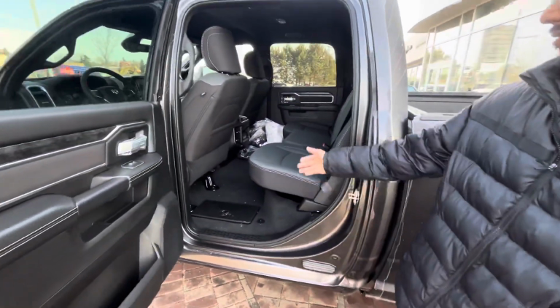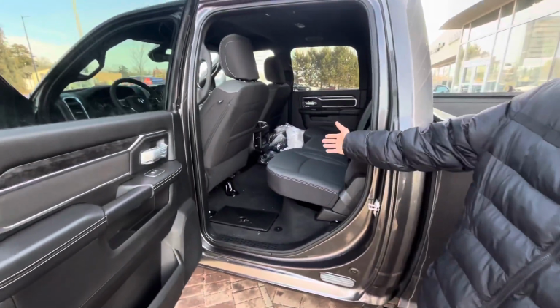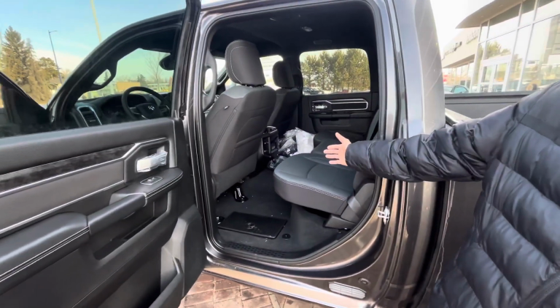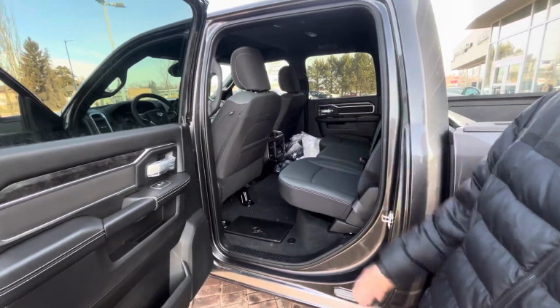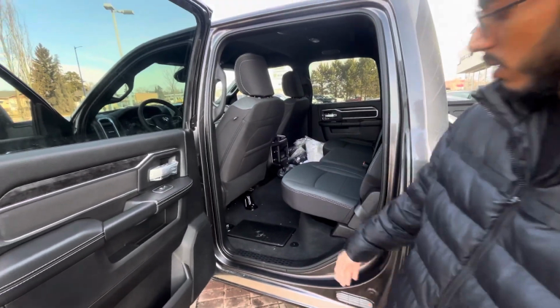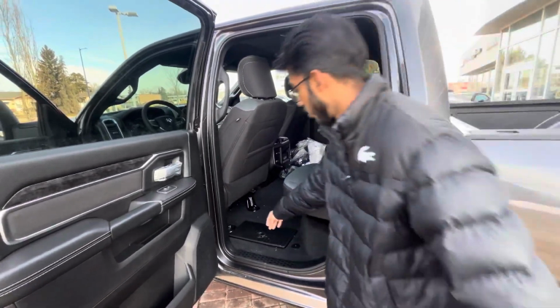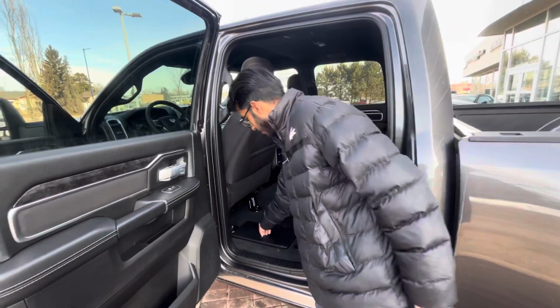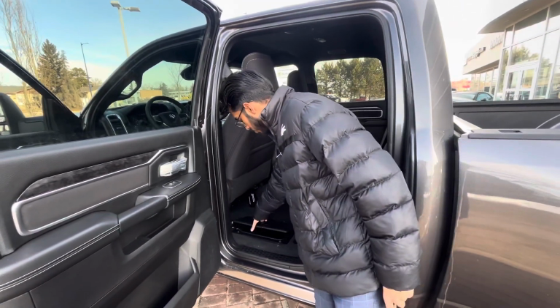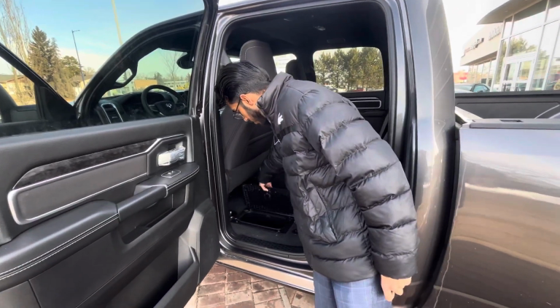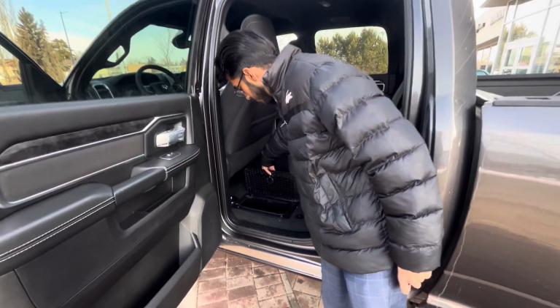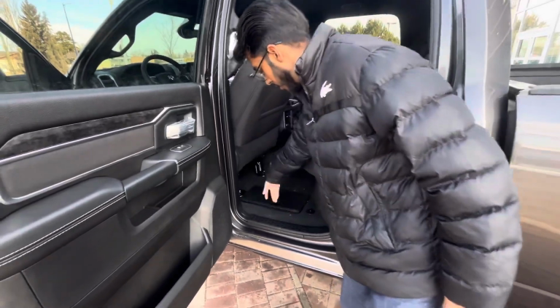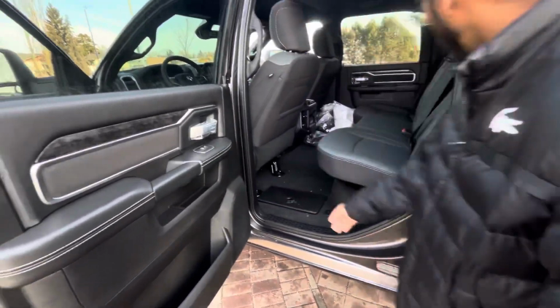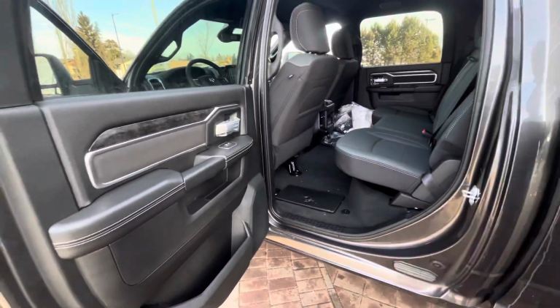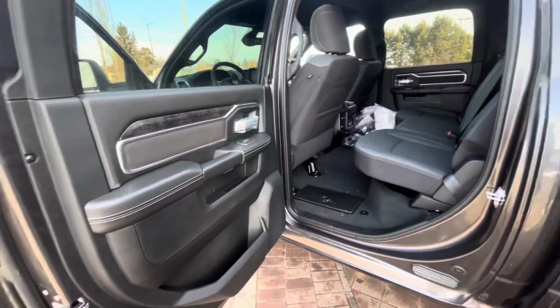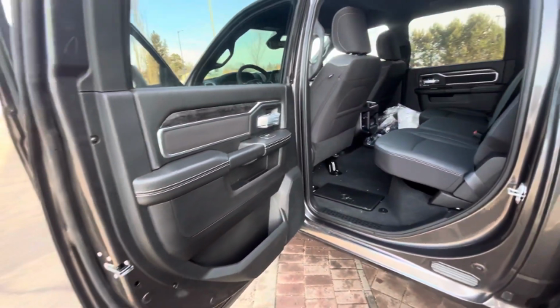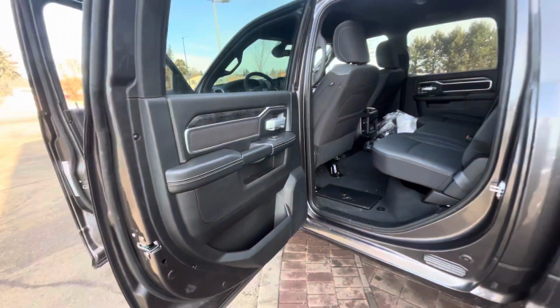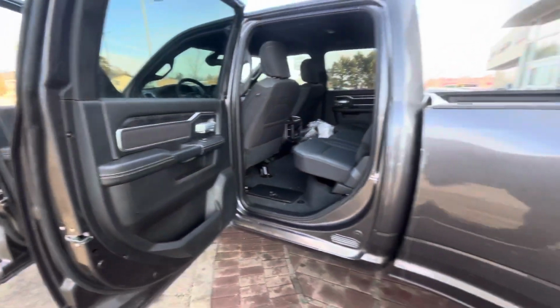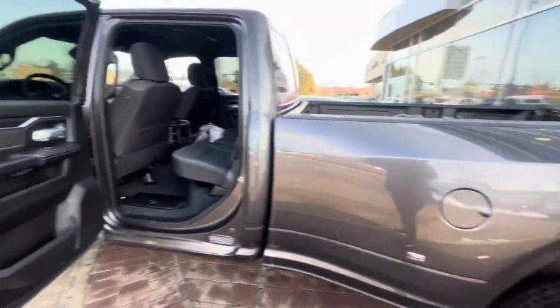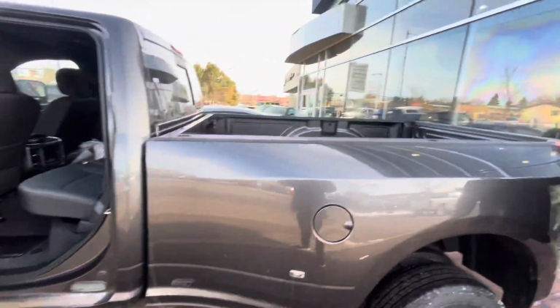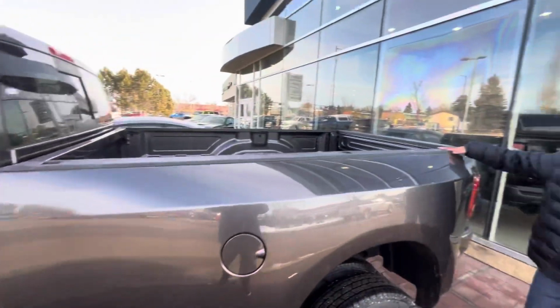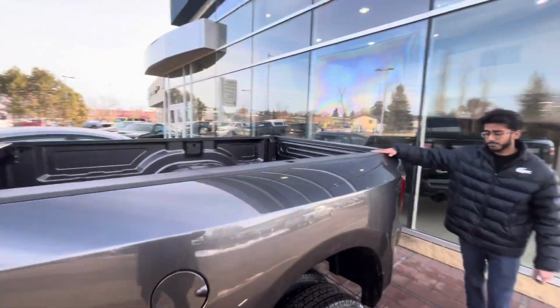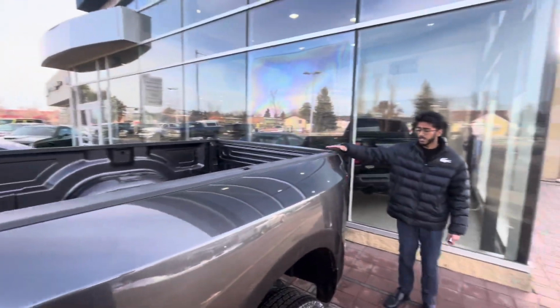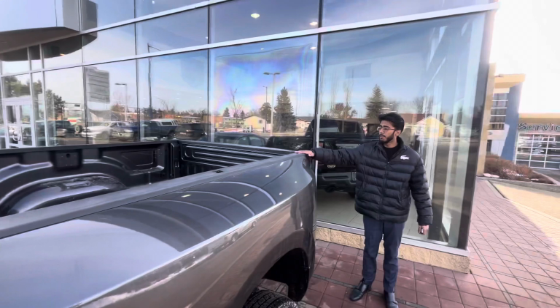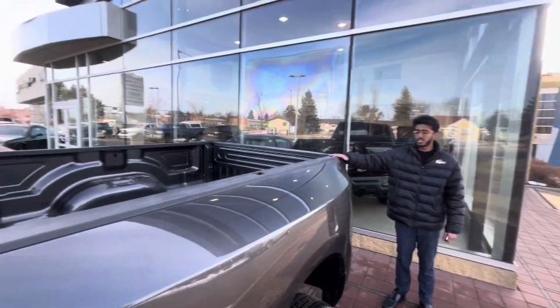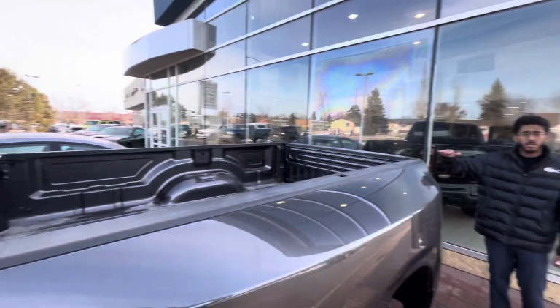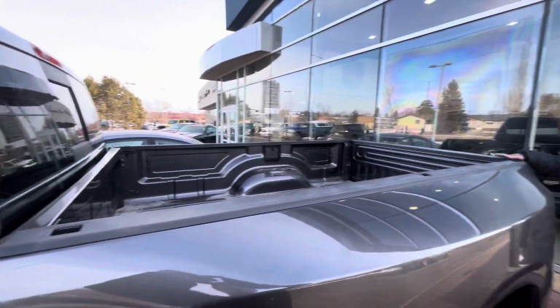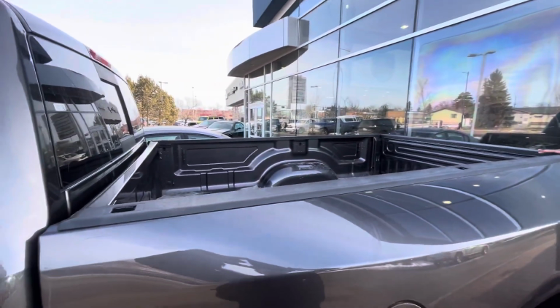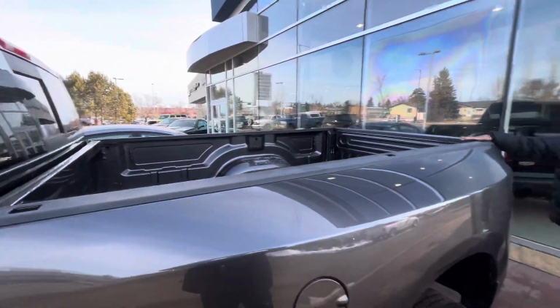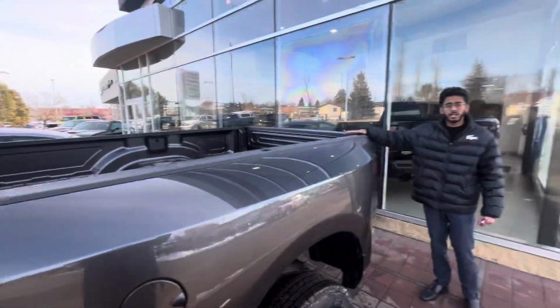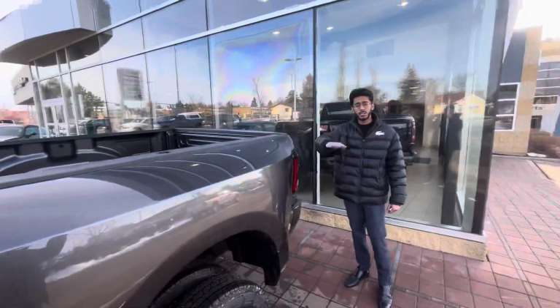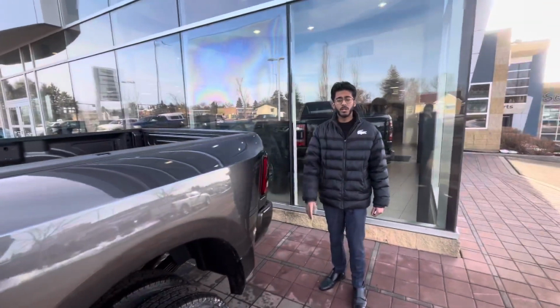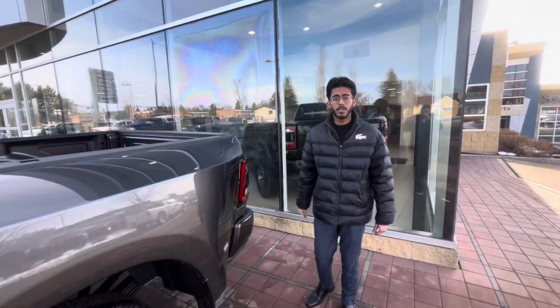You have lots of space here as well, along with in-floor storage. Now in the bed, you do have your eight-foot extended box, and we got you covered on the bed liner — no need to worry about that.